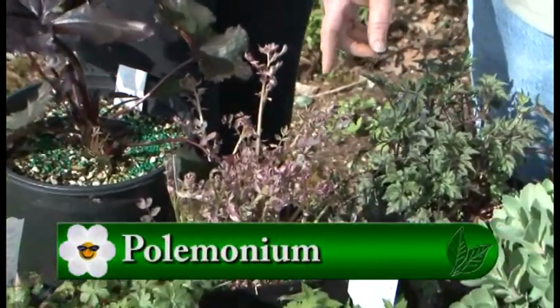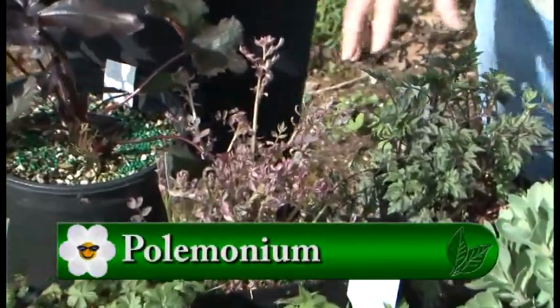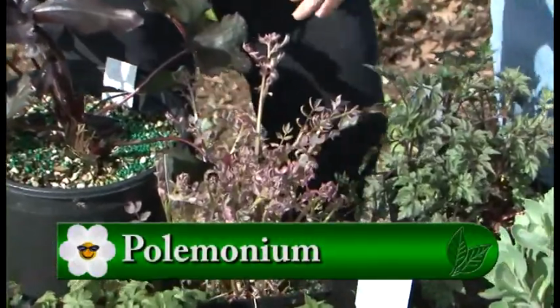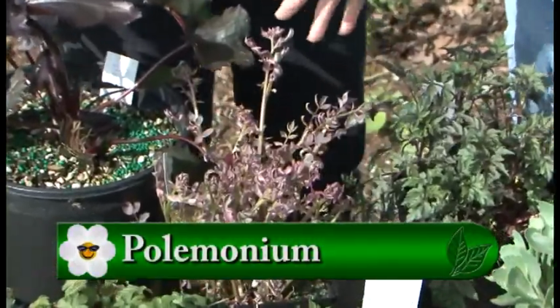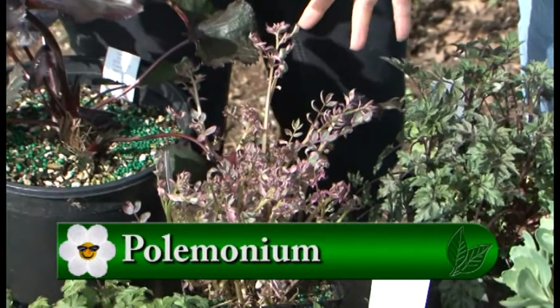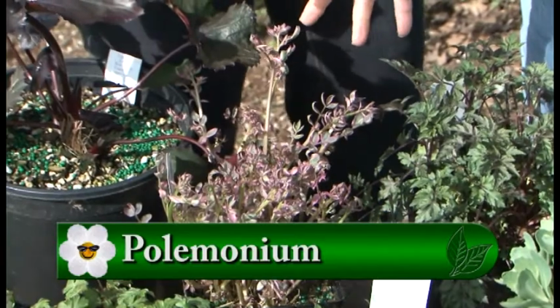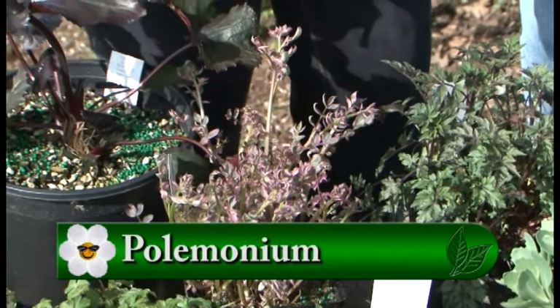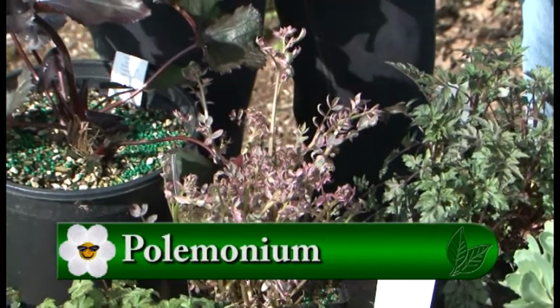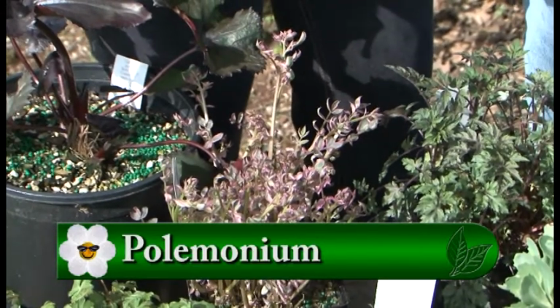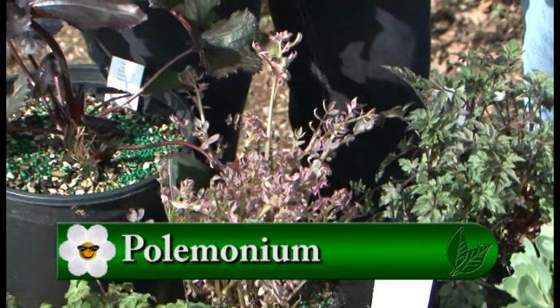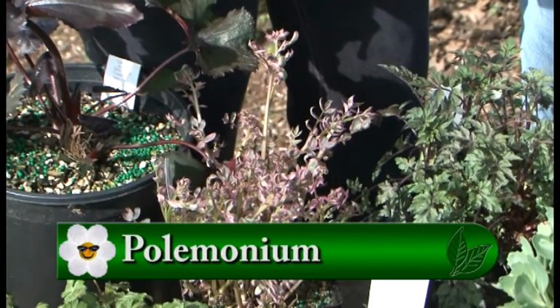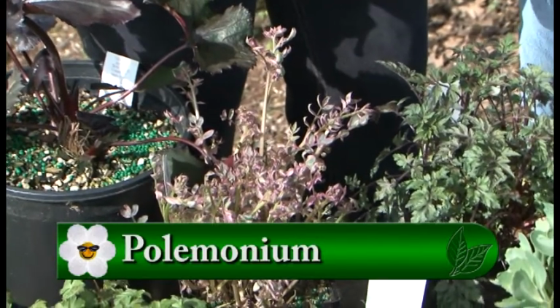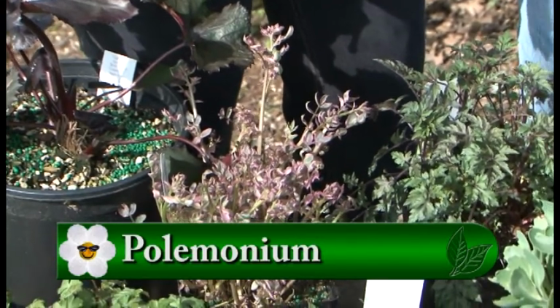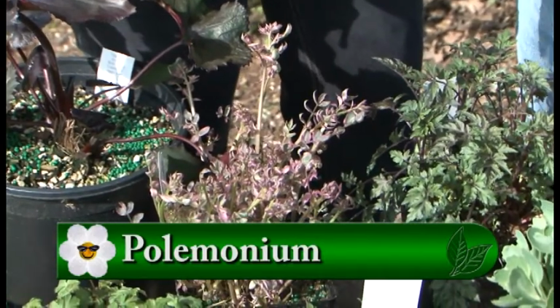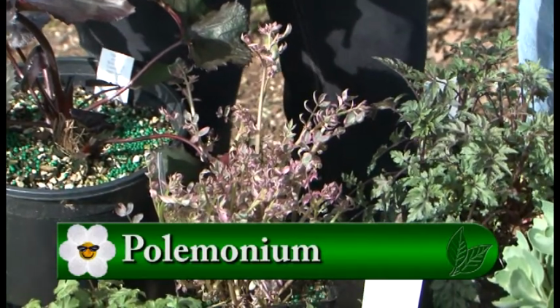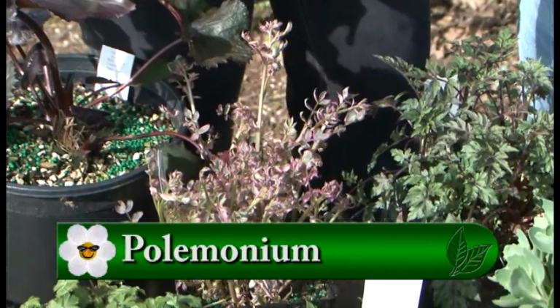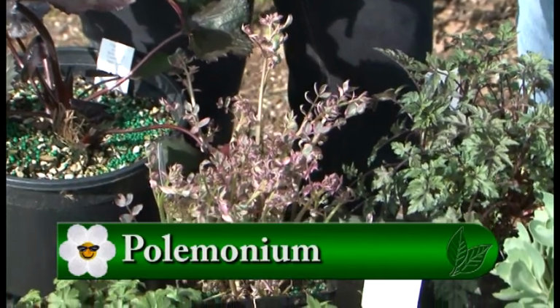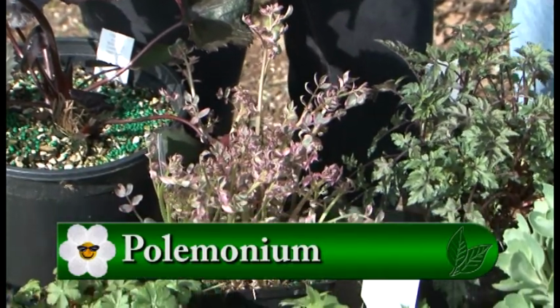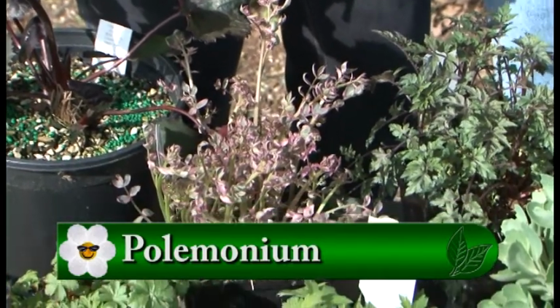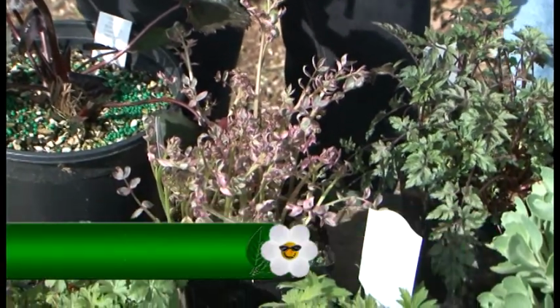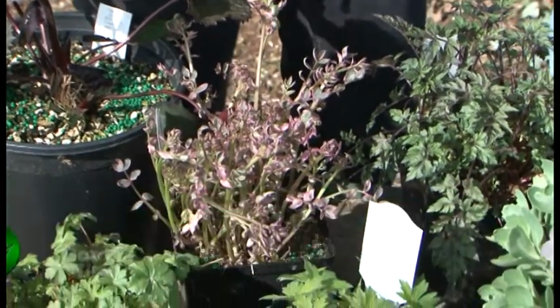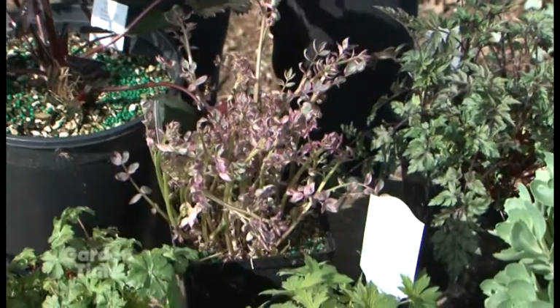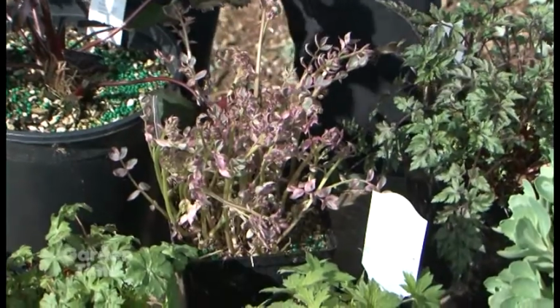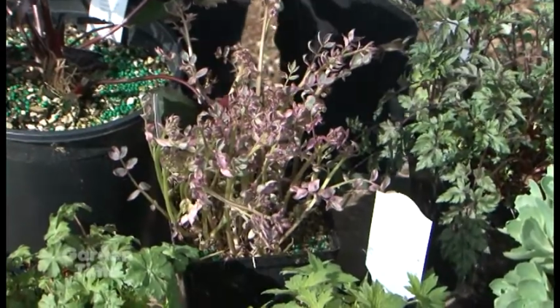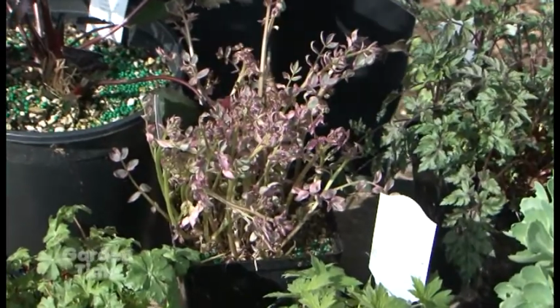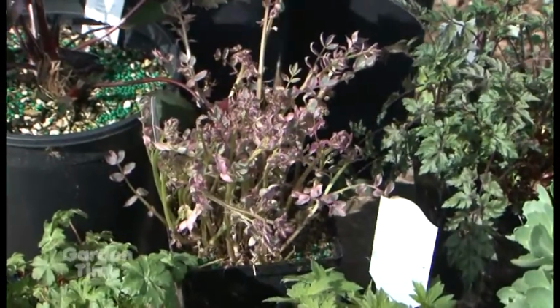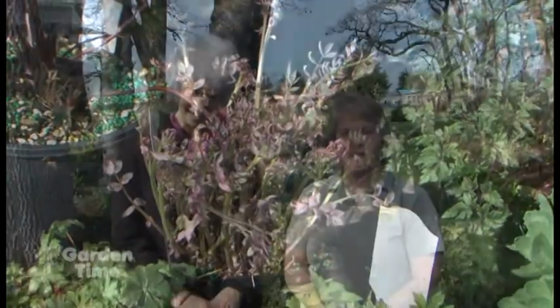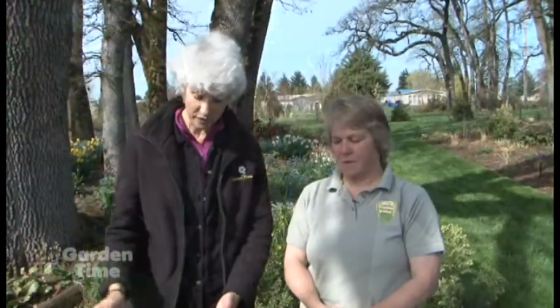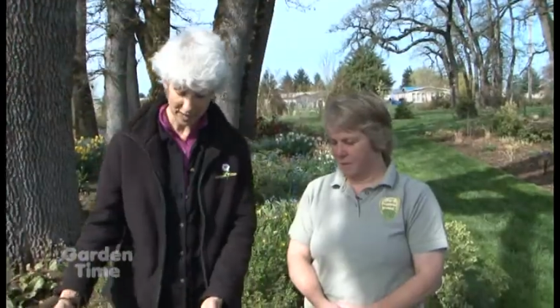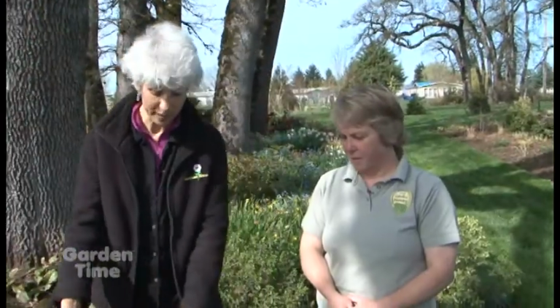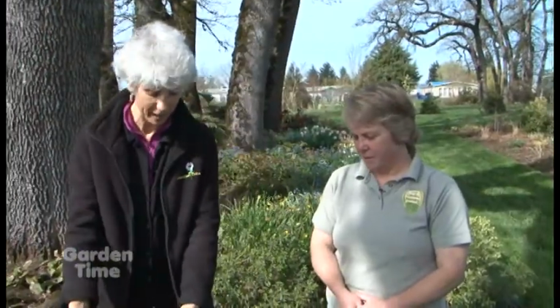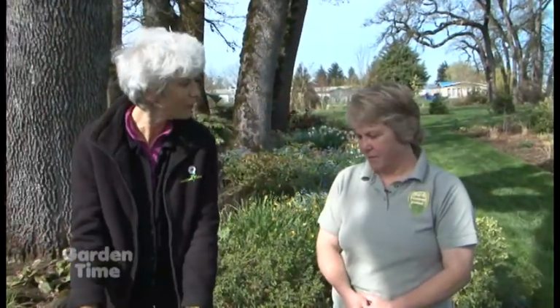And this one with the pink — this is a Polemonium called Stairway to Heaven. It starts out very pink and then it ends up being white and green cream with a little bit of pink, and it has beautiful light blue flowers in May and June.